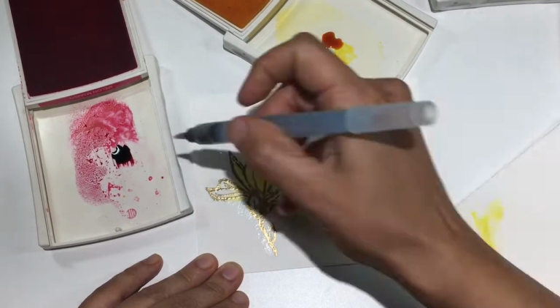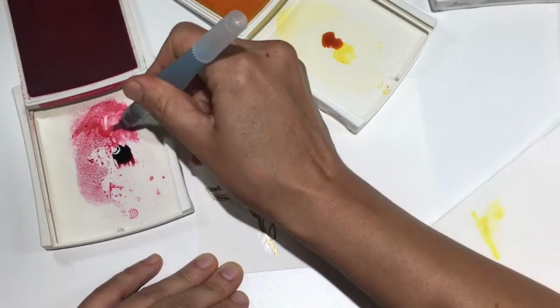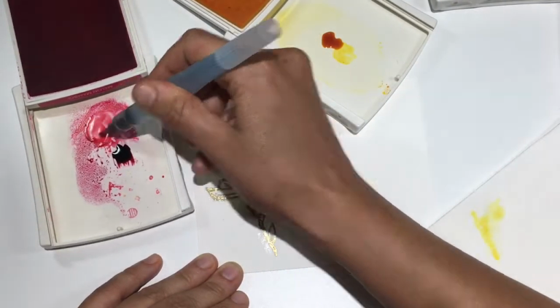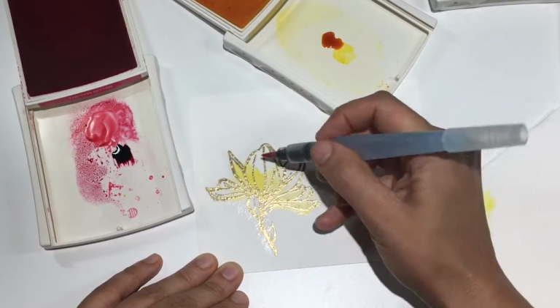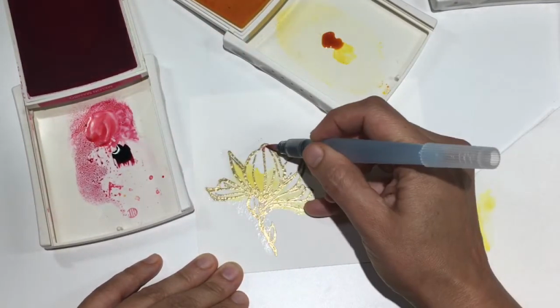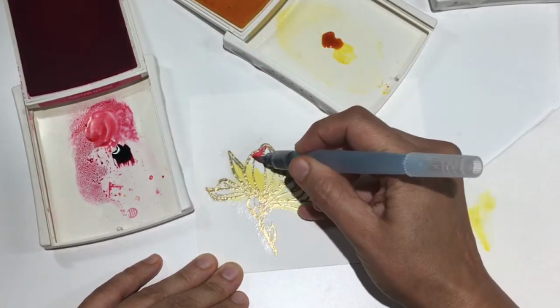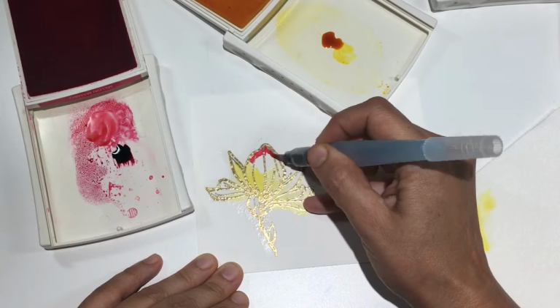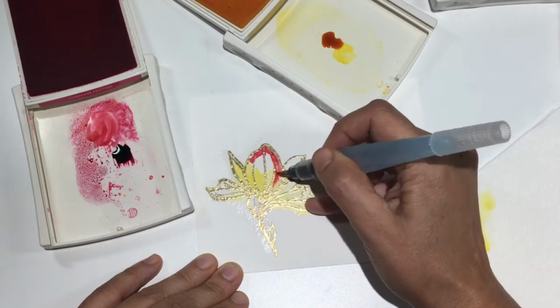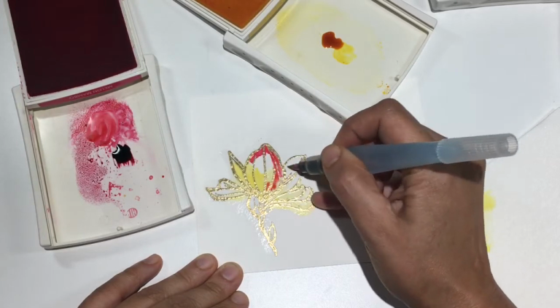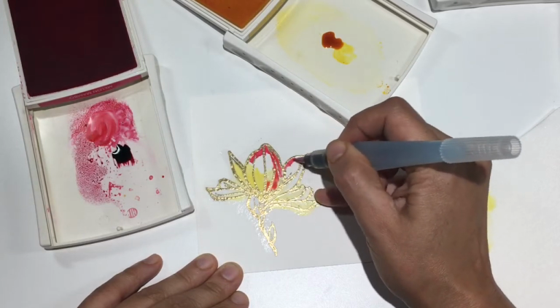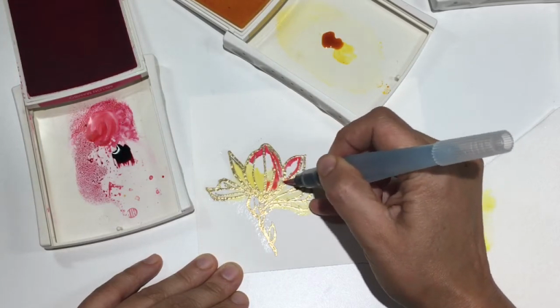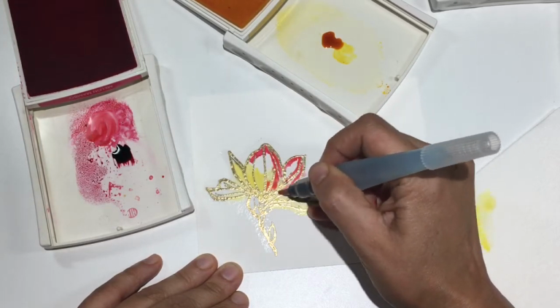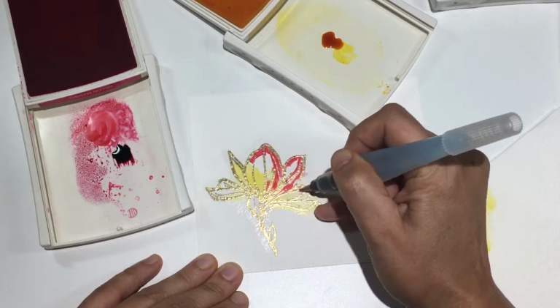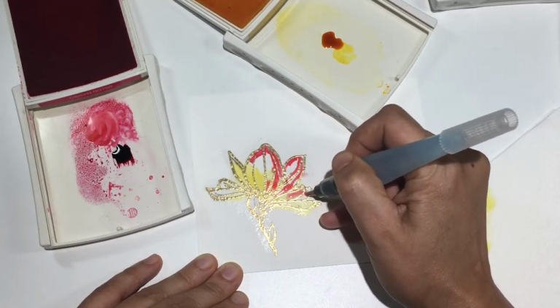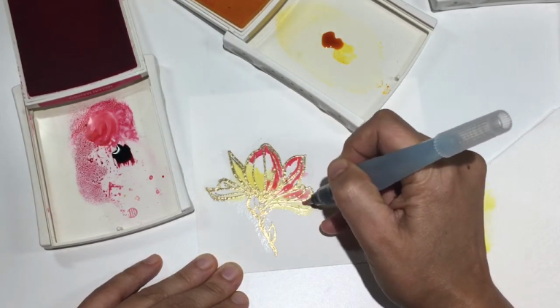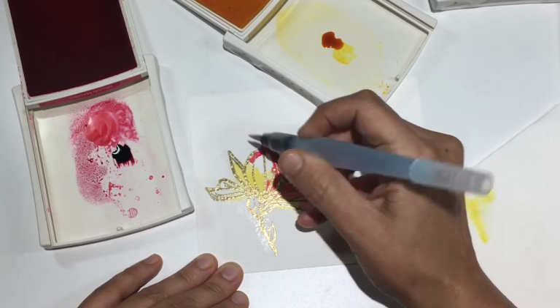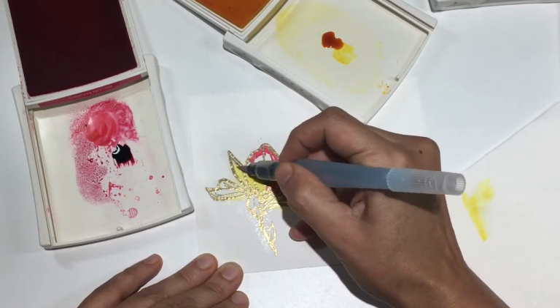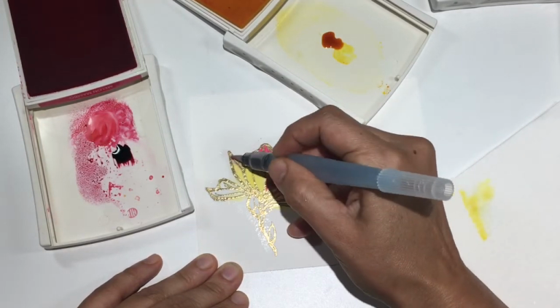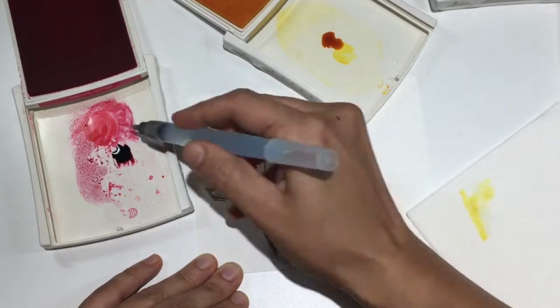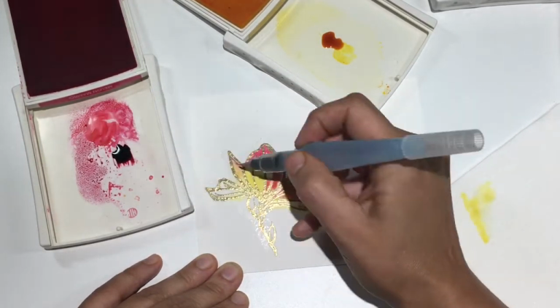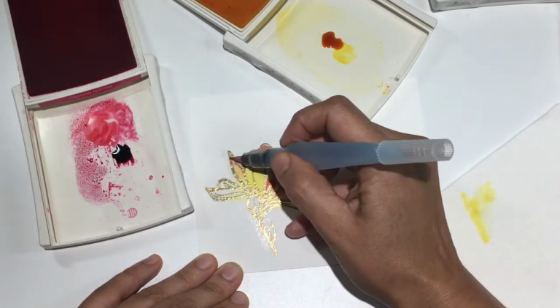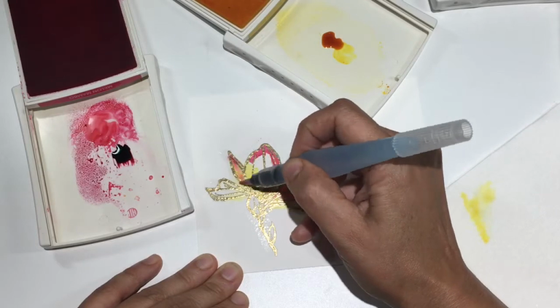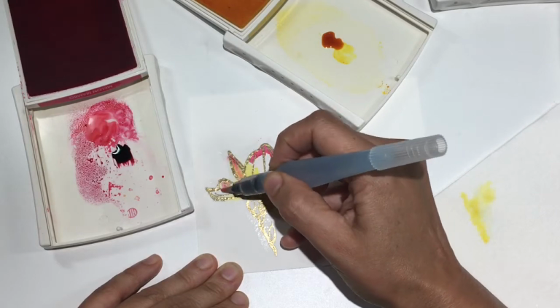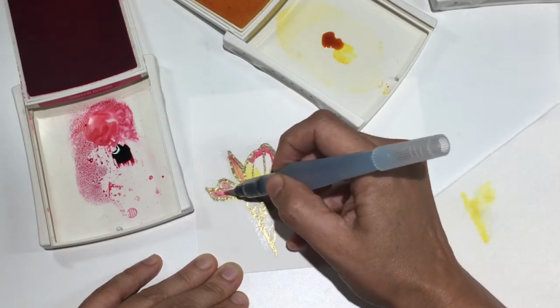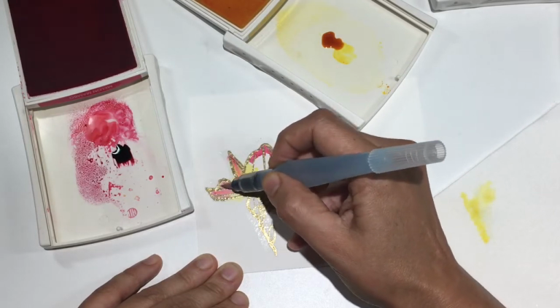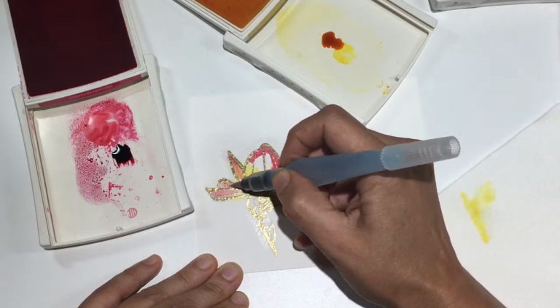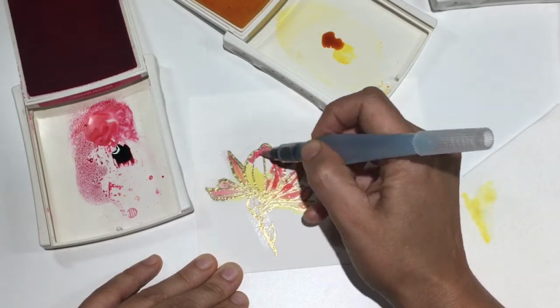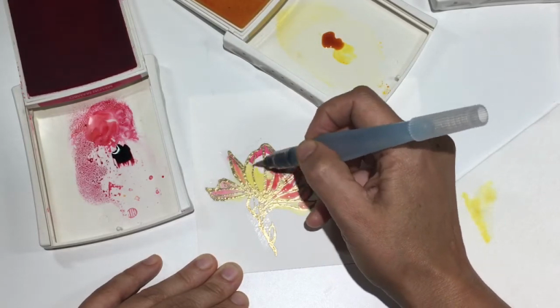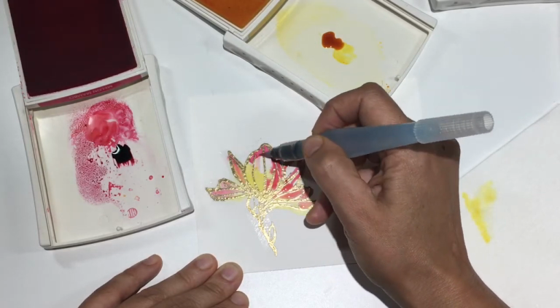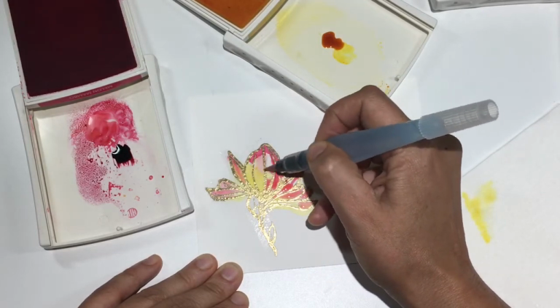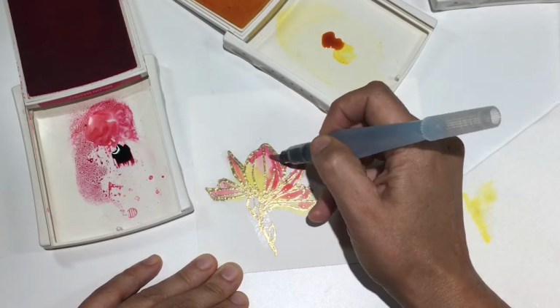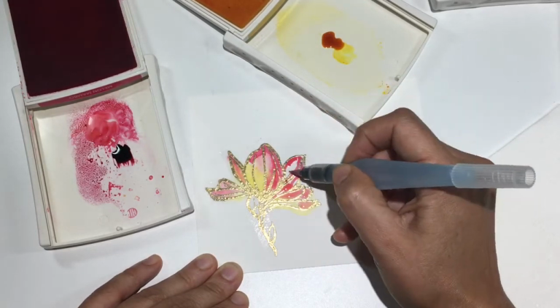I'm using my favorite Stampin' Up yellow, which is Daffodil Delight. I've got a piece of paper on the side so that I can keep my aqua painter dry and clean when I need it to be, and easily transition between colors.